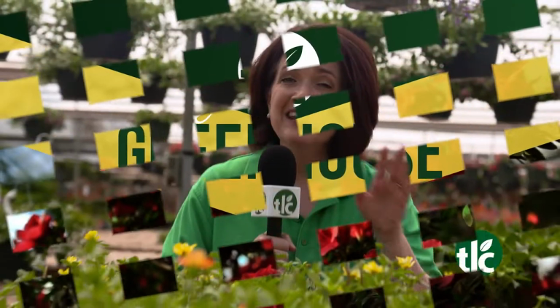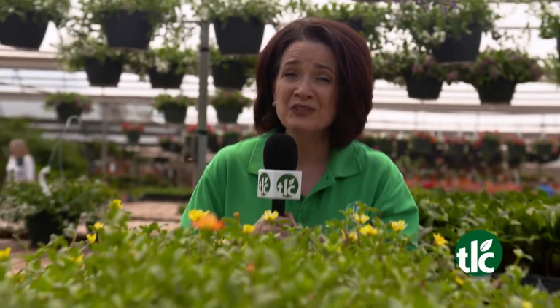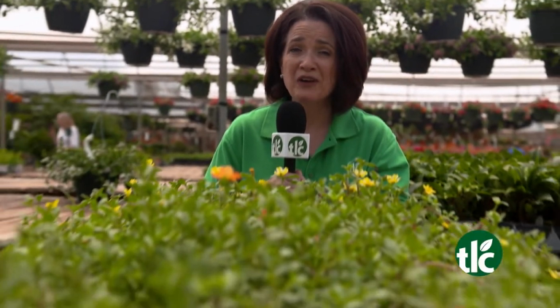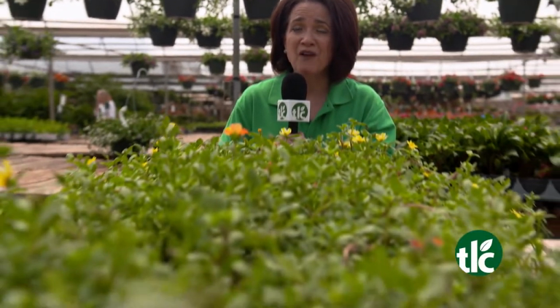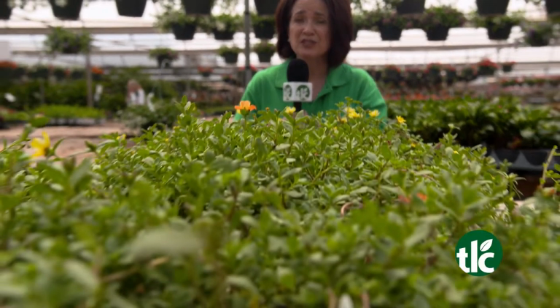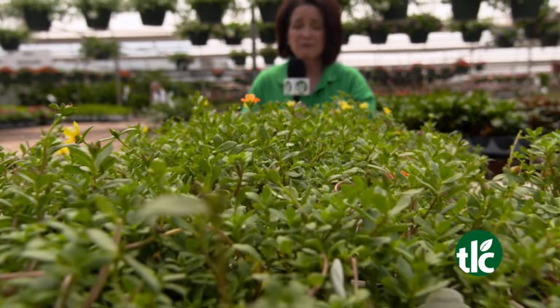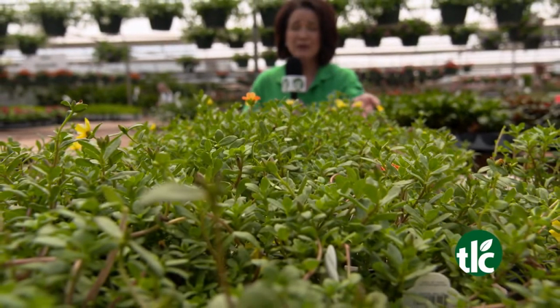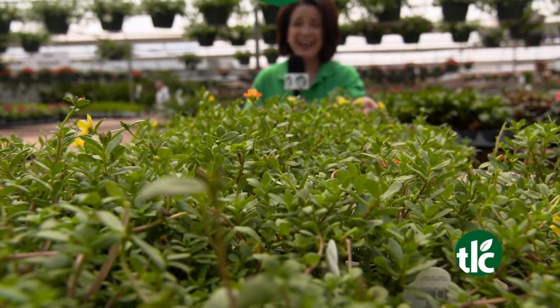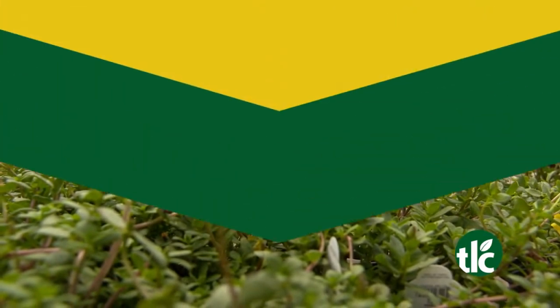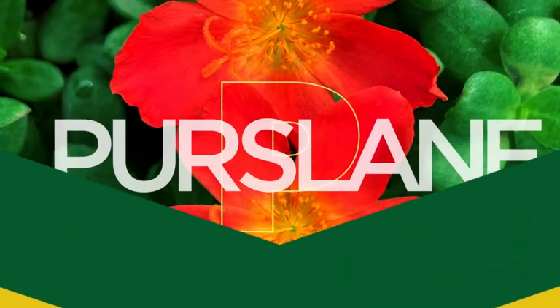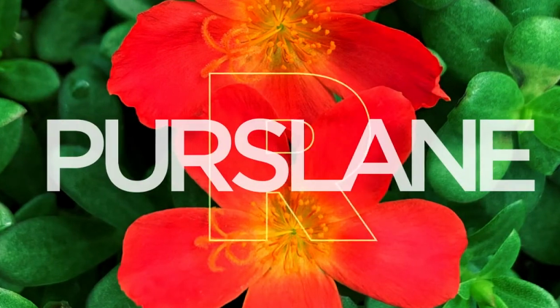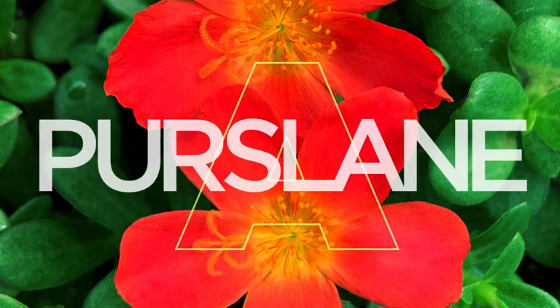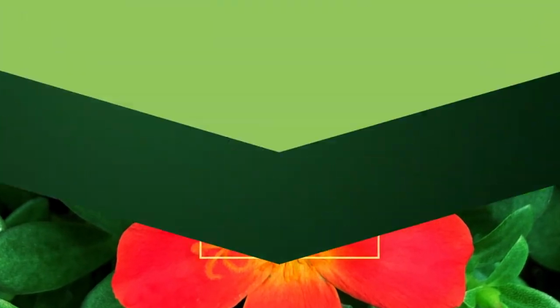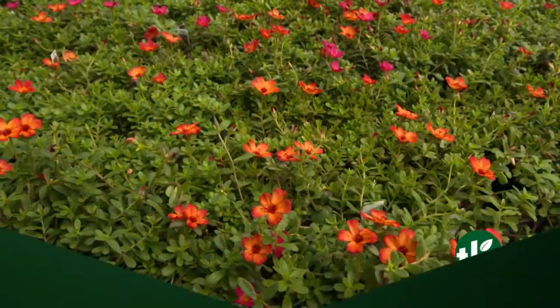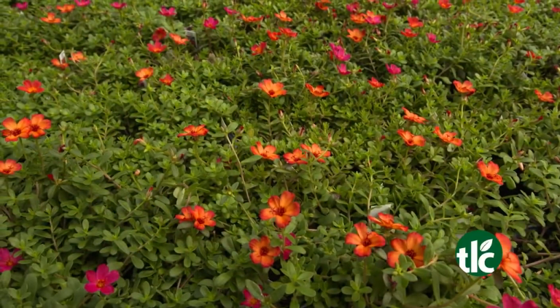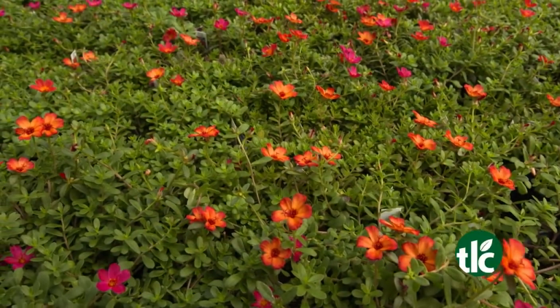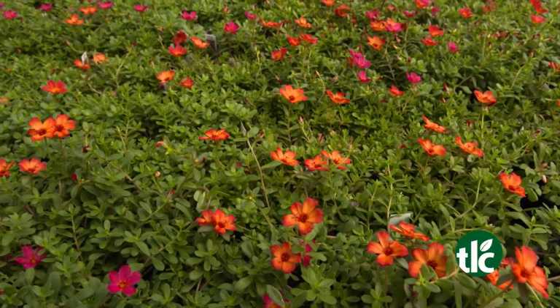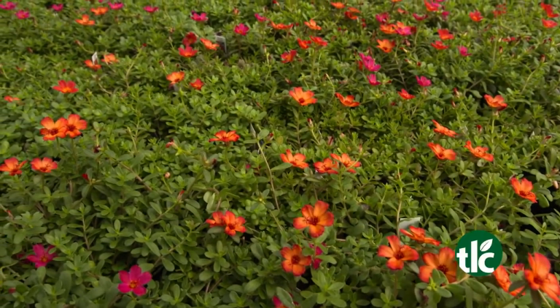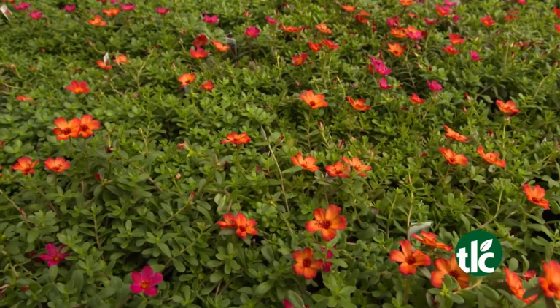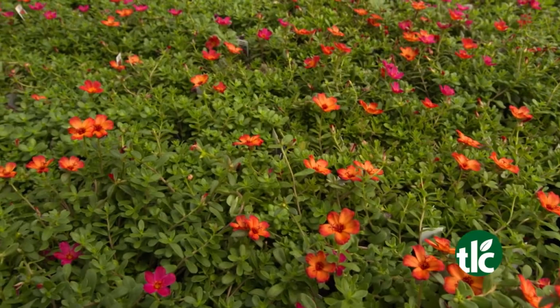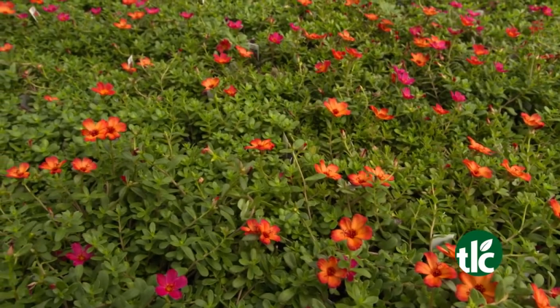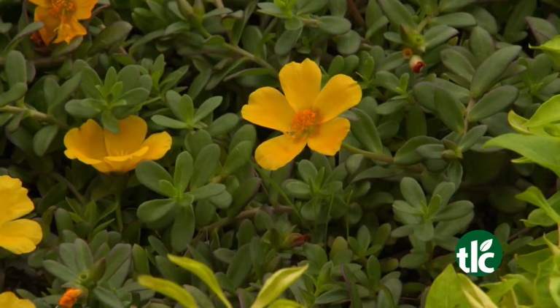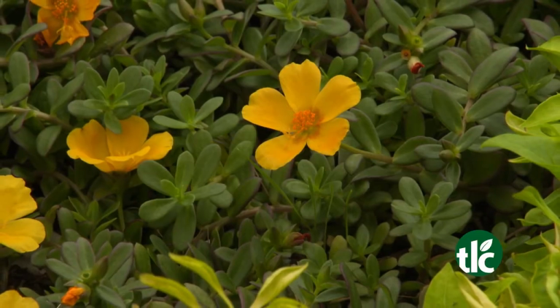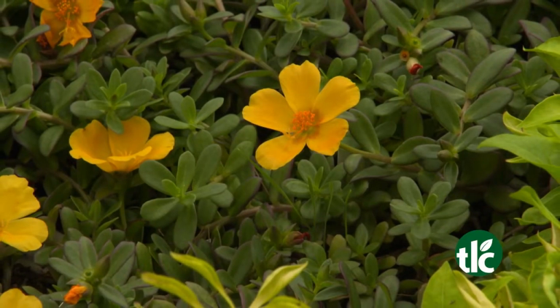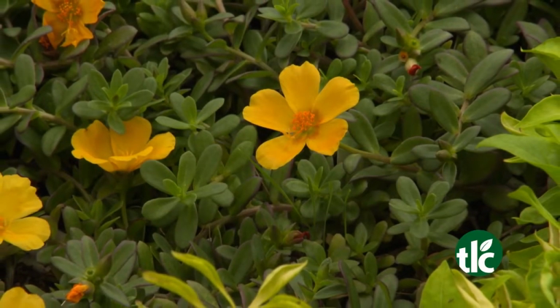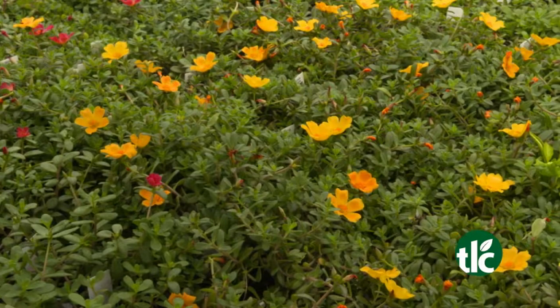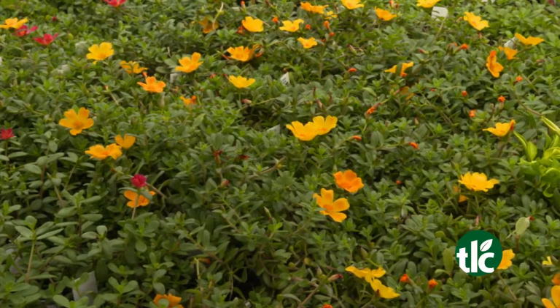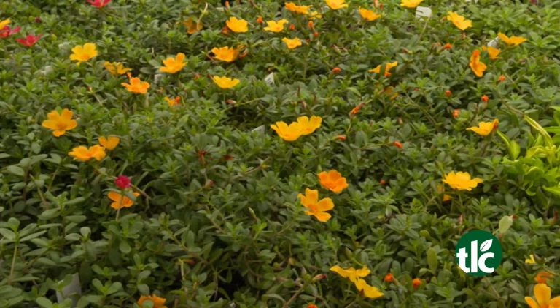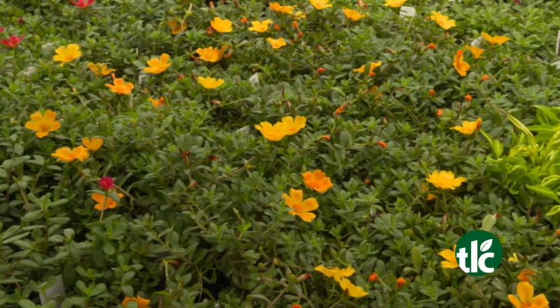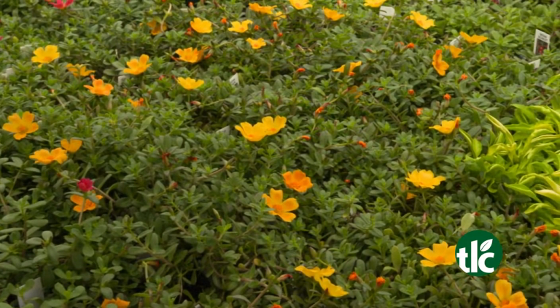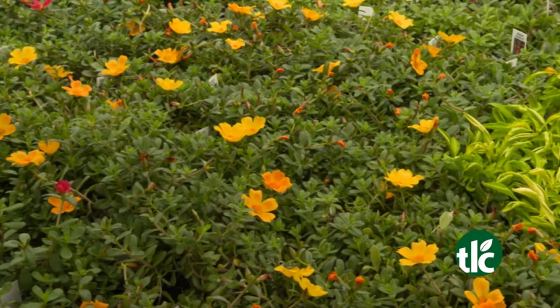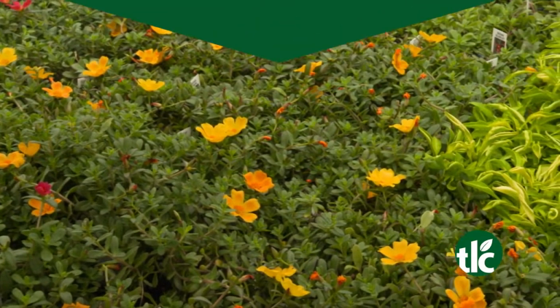Here's a great ground cover for summer: Purslane. Purslane loves the heat, and it's drought tolerant too. Its unique colors bring a vibrant look to baskets and beds.